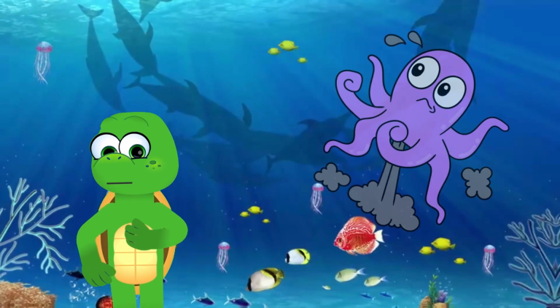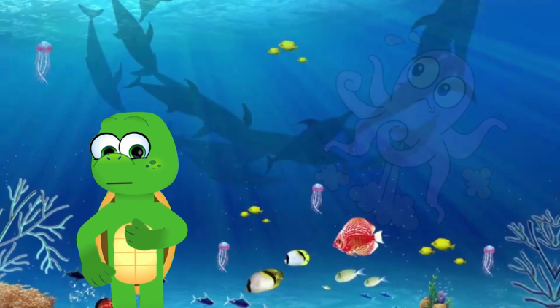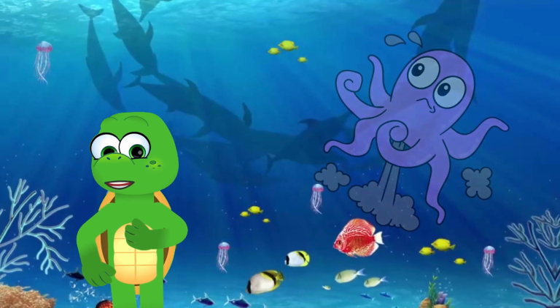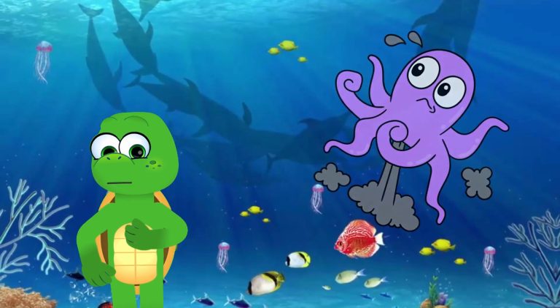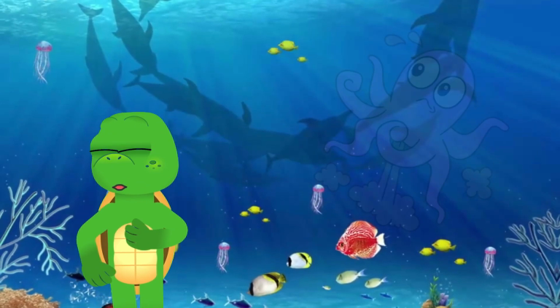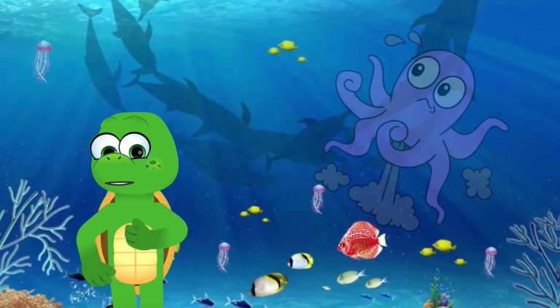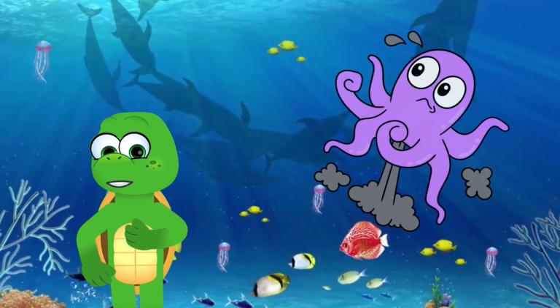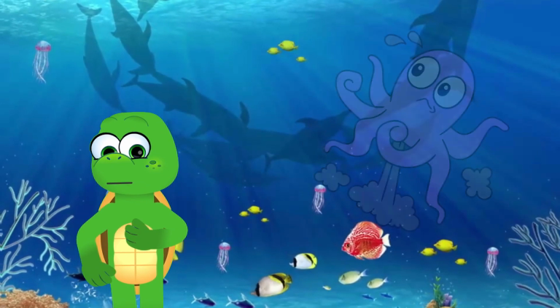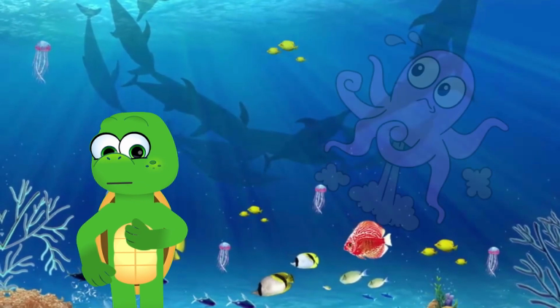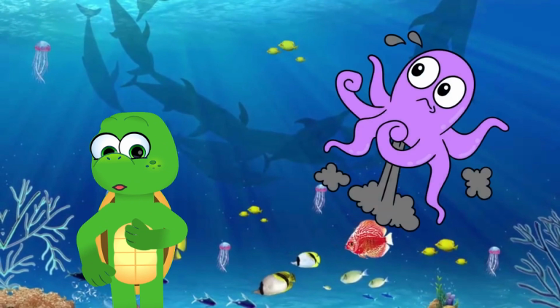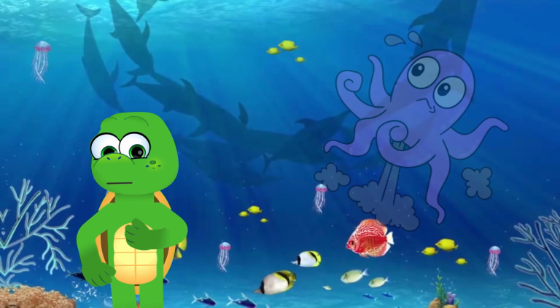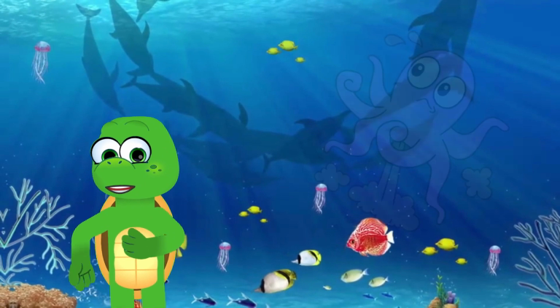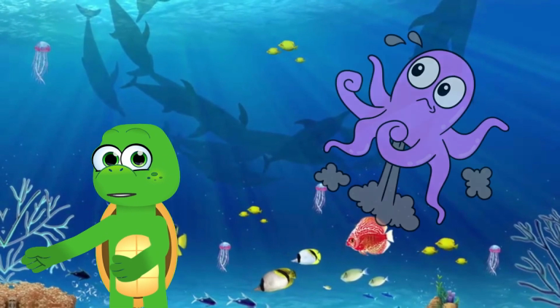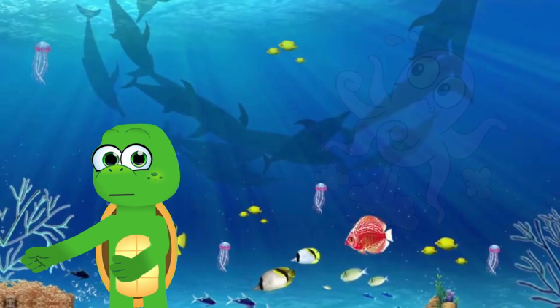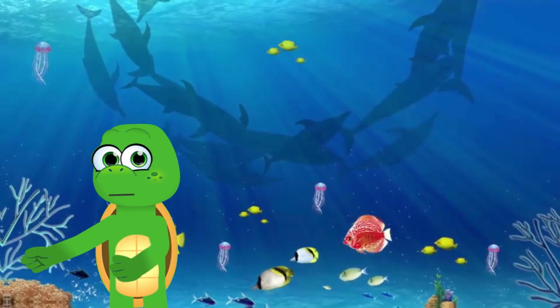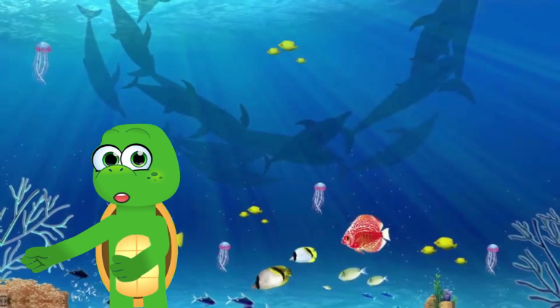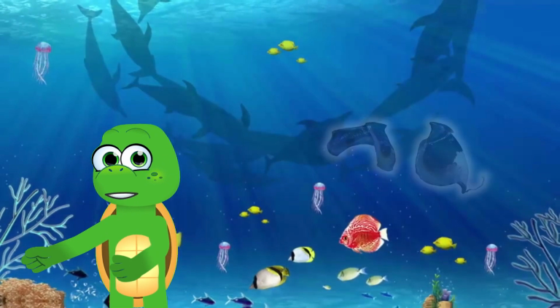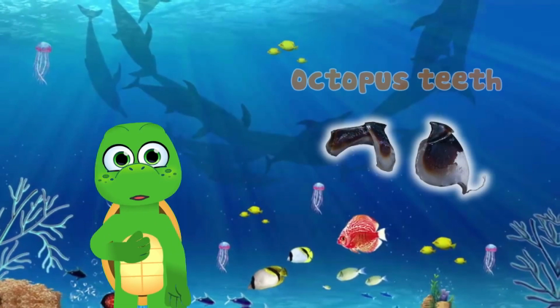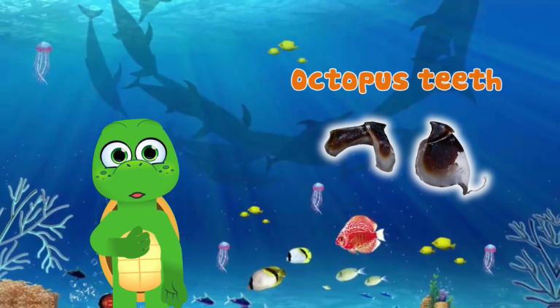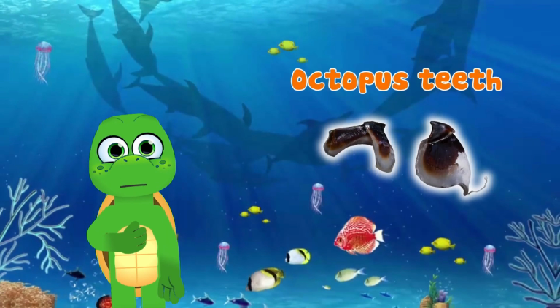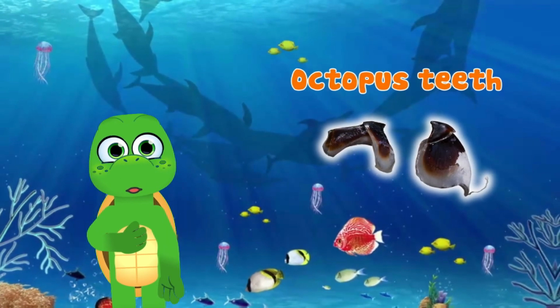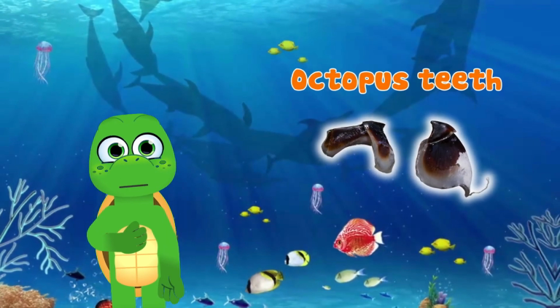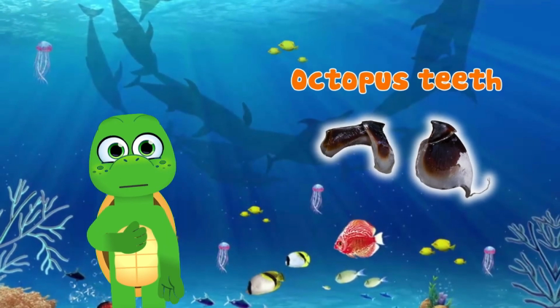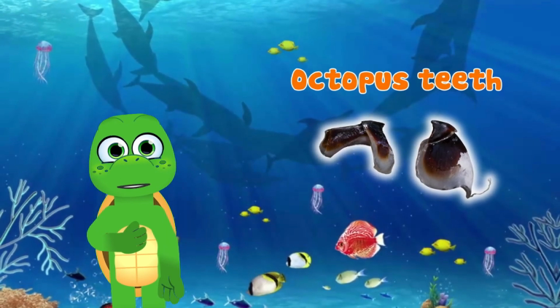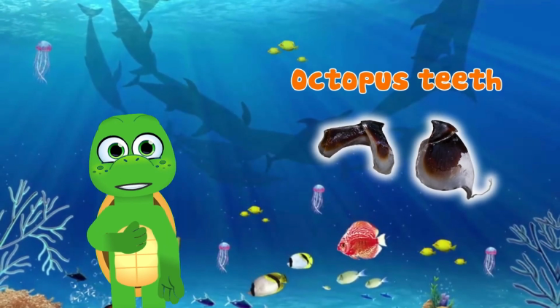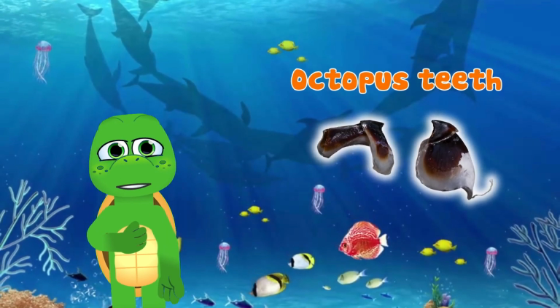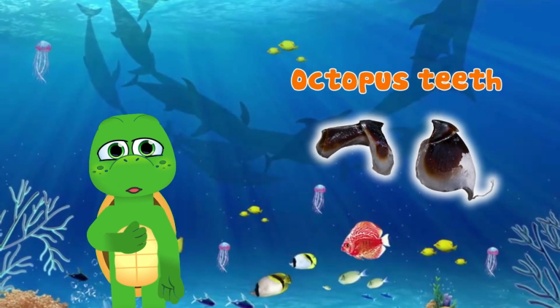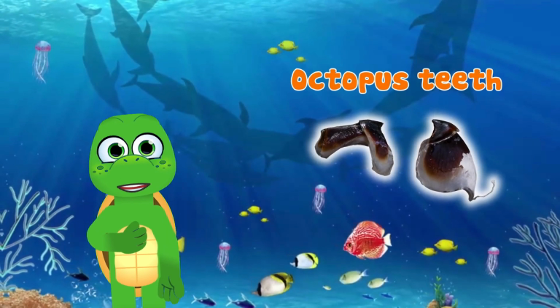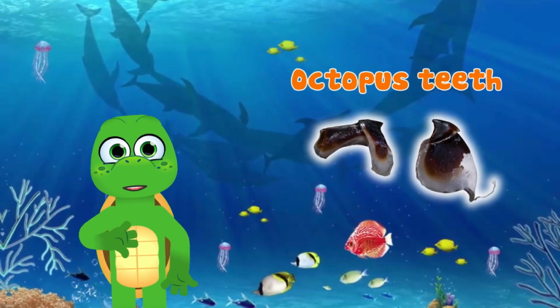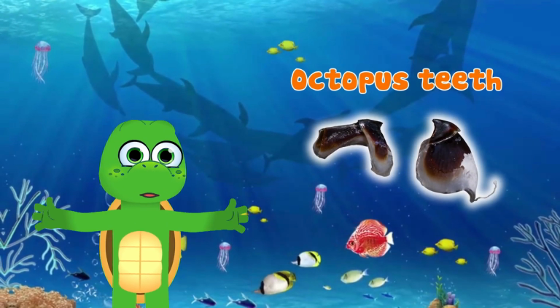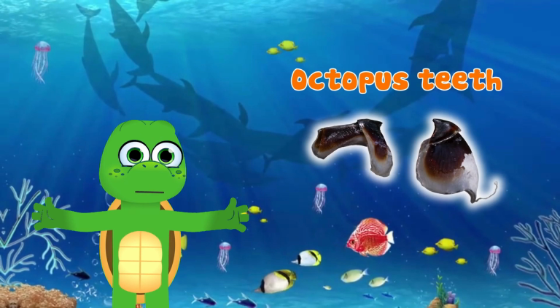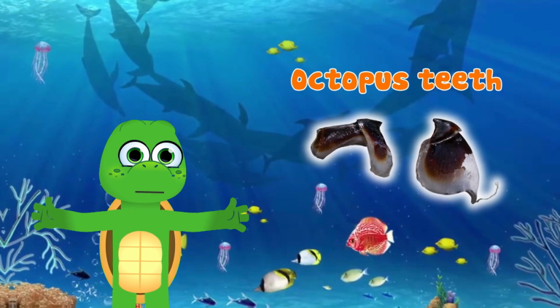If they feel threatened, octopuses squirt ink to create a smoke screen to escape from danger. Beneath all those tentacles, octopuses have a strong beak they use to eat their meals.